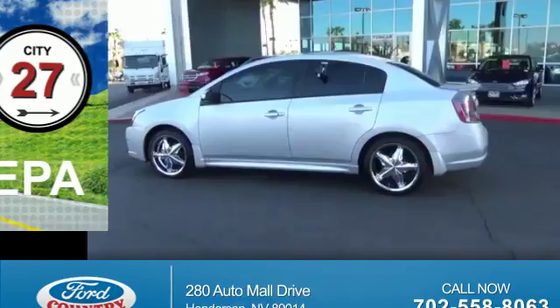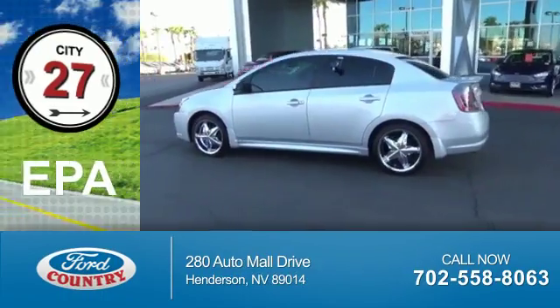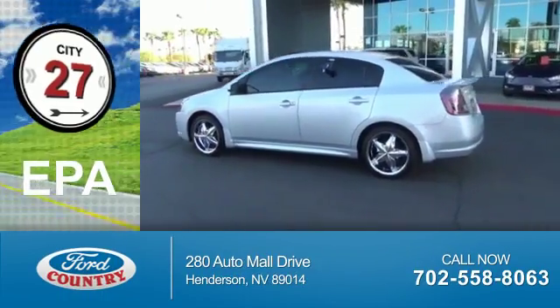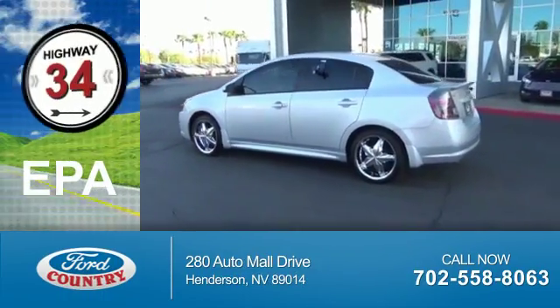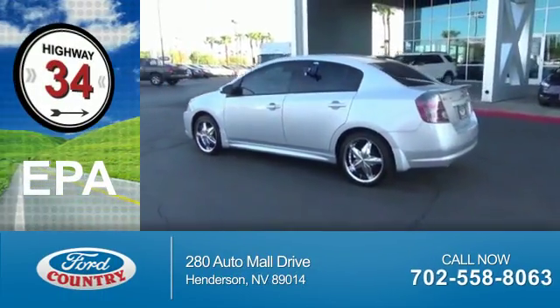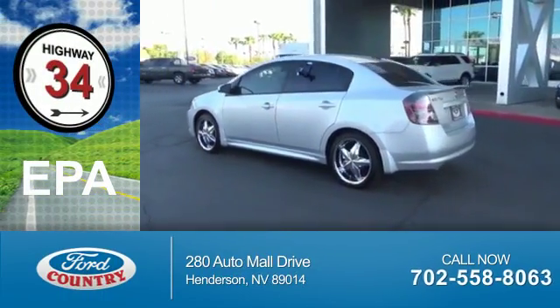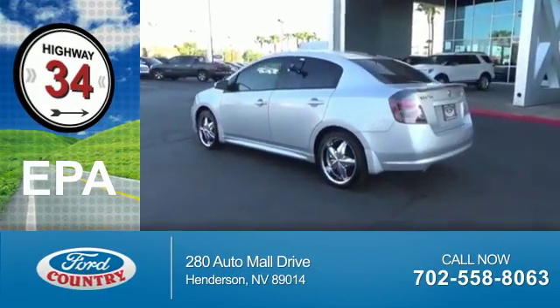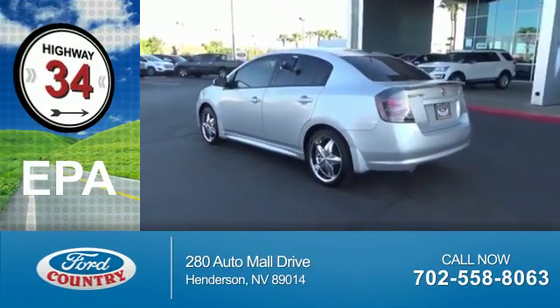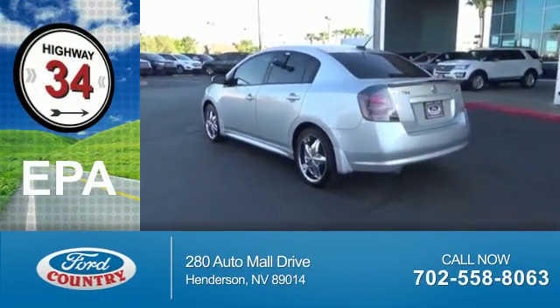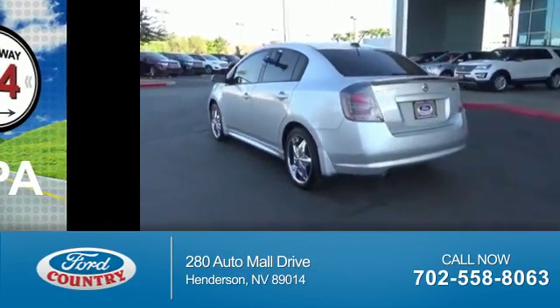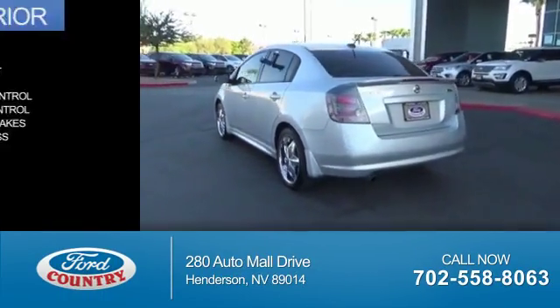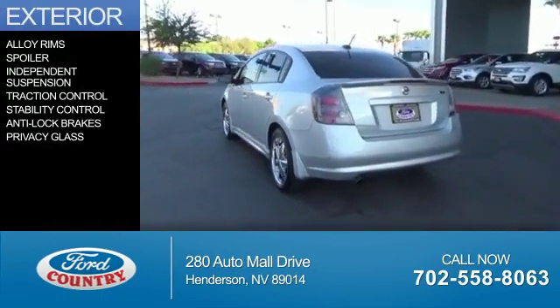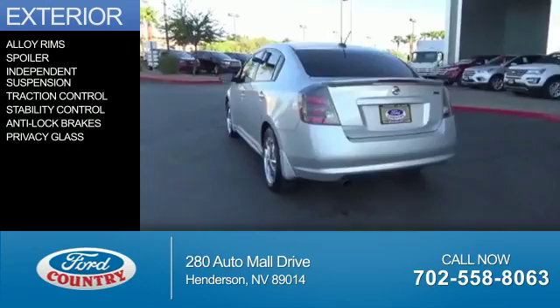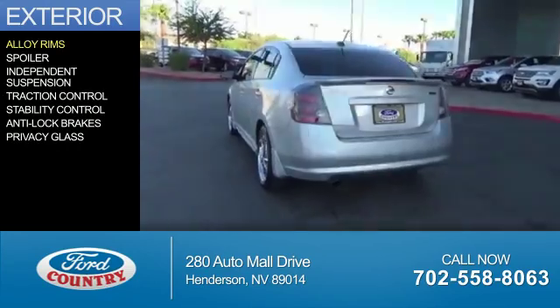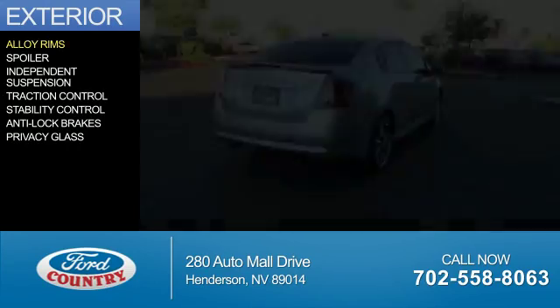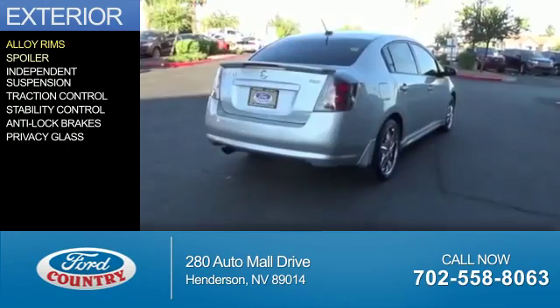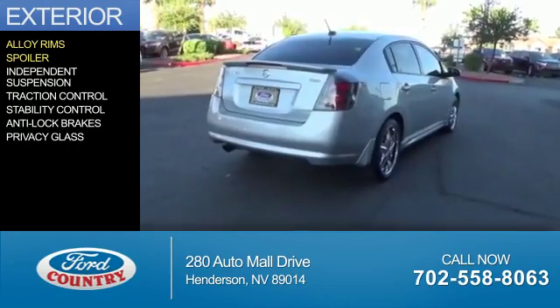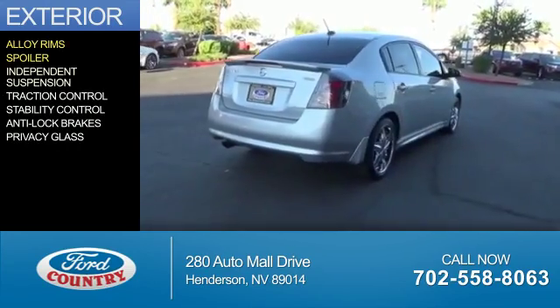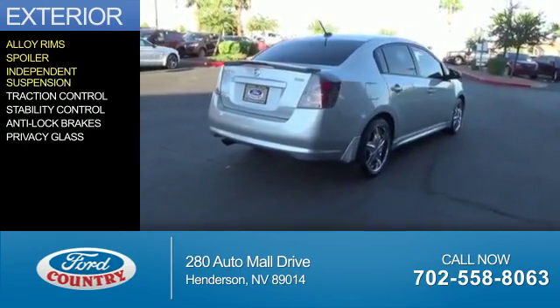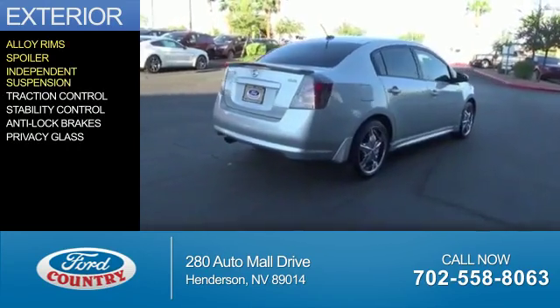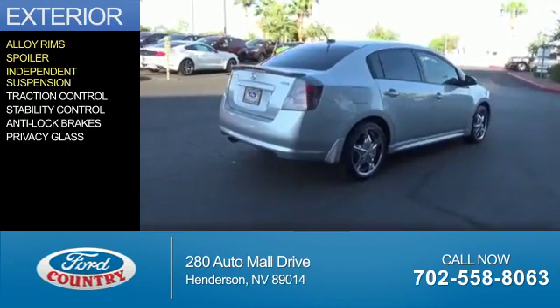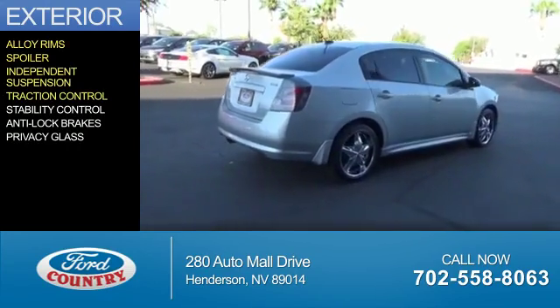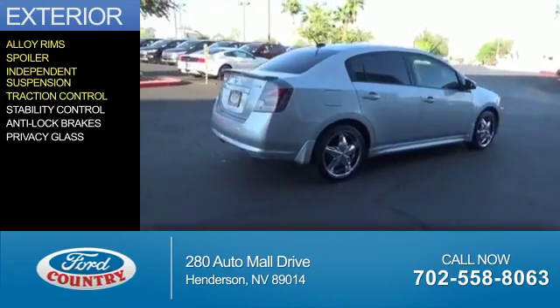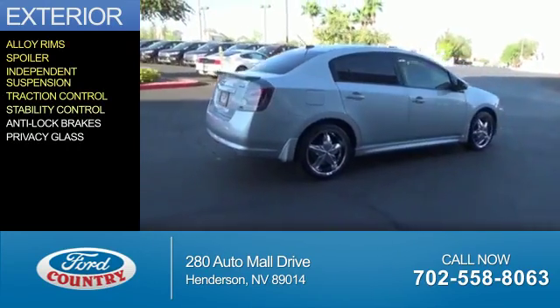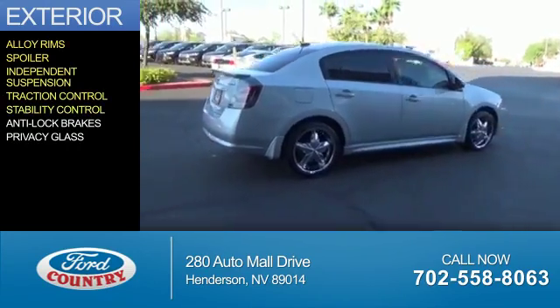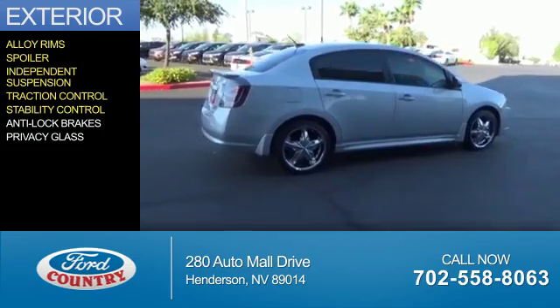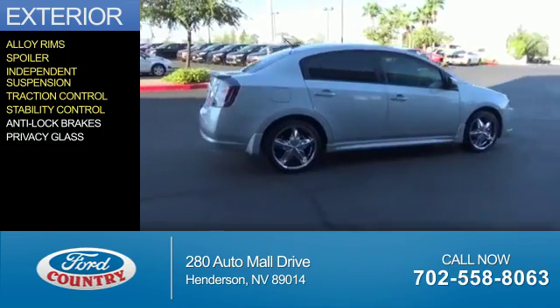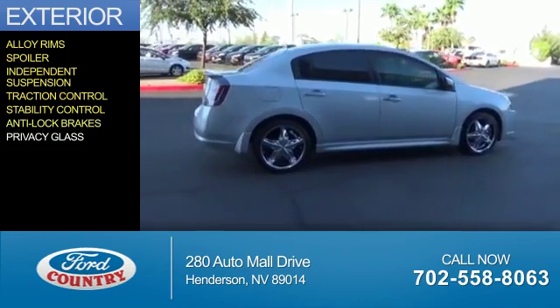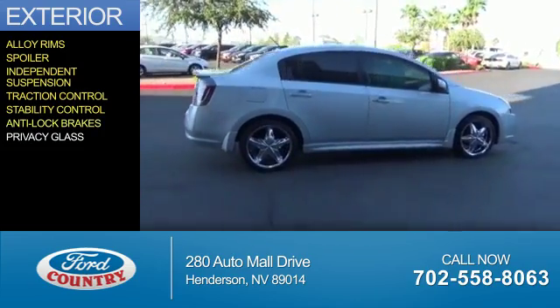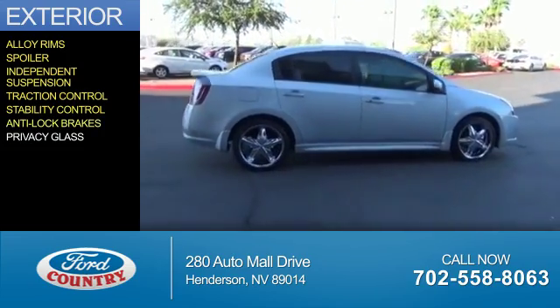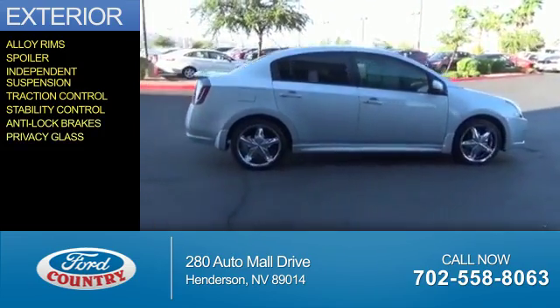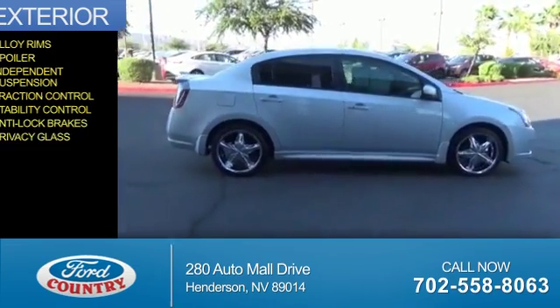Great fuel efficiency saves you money by requiring fewer trips to the gas station. The features include alloy rims, a spoiler, independent suspension, traction control, stability control, anti-lock brakes, and privacy glass.